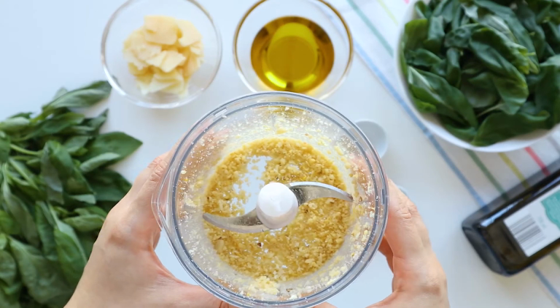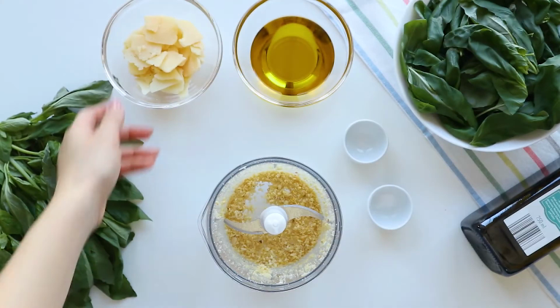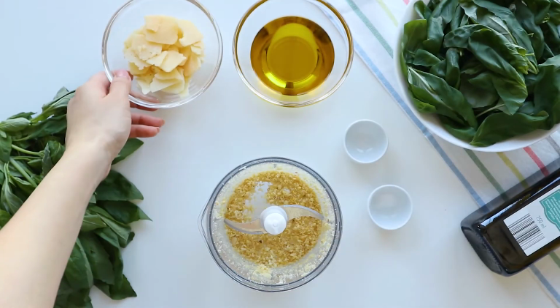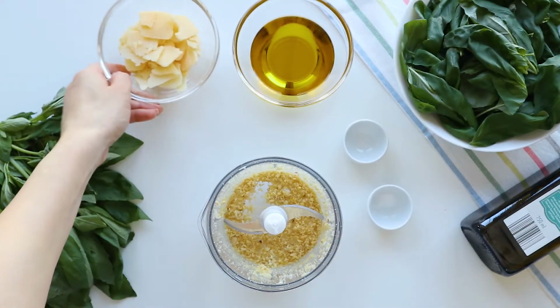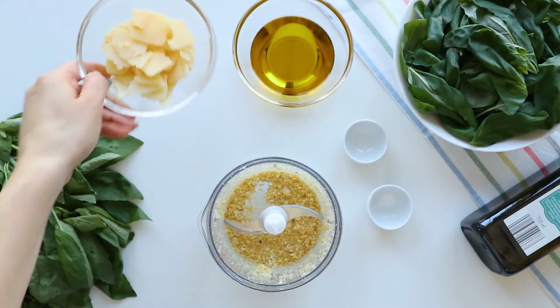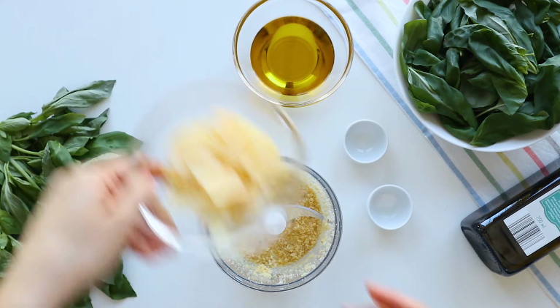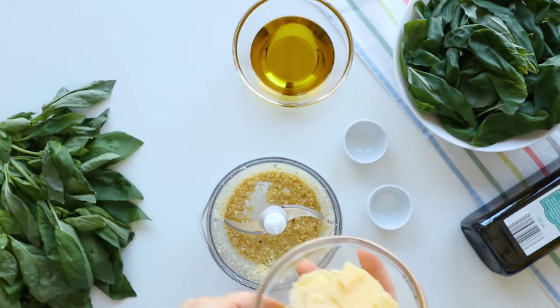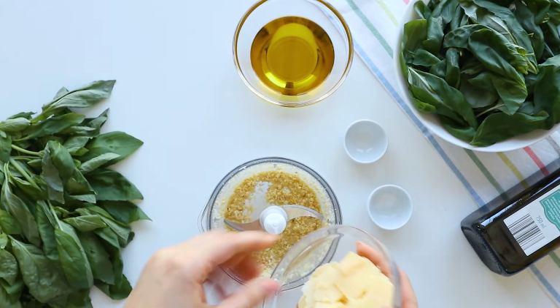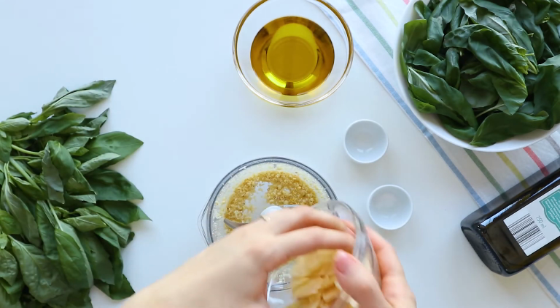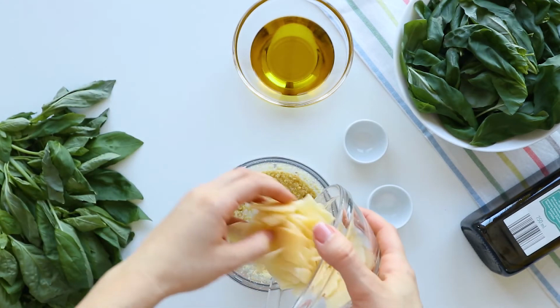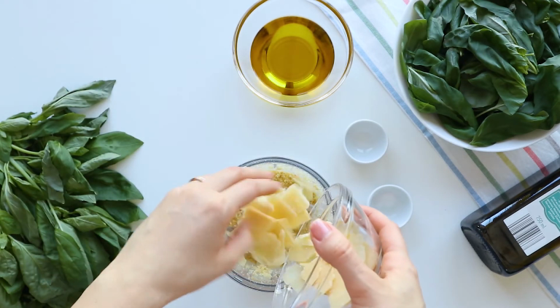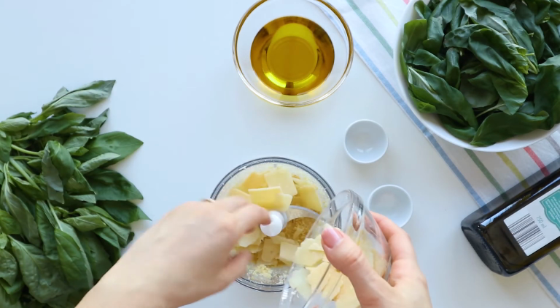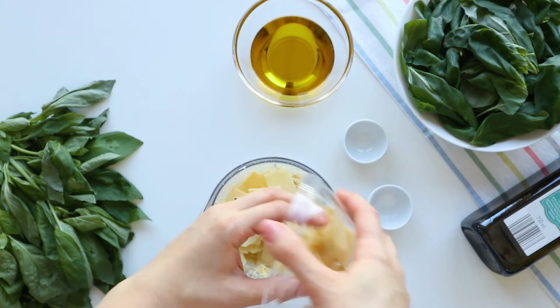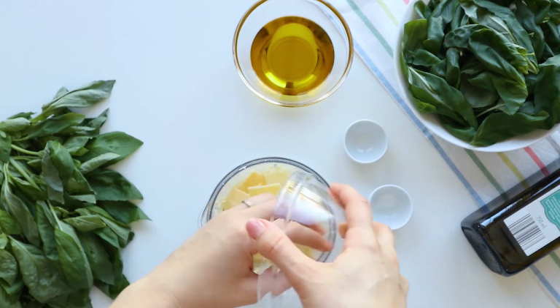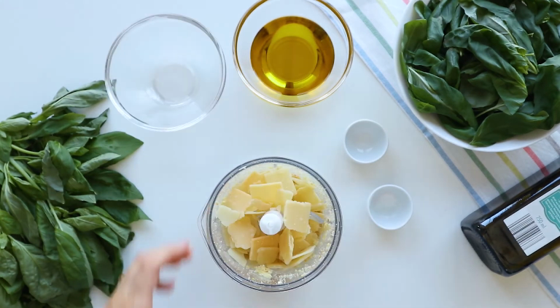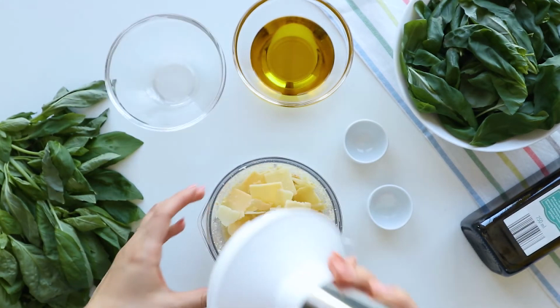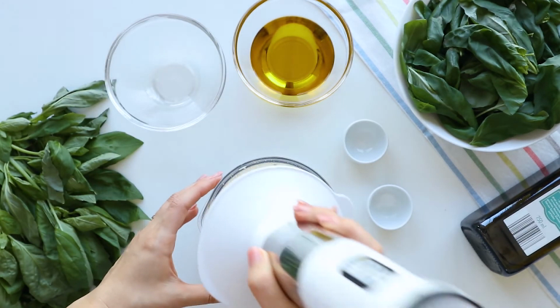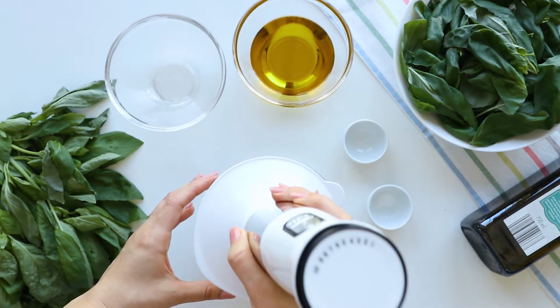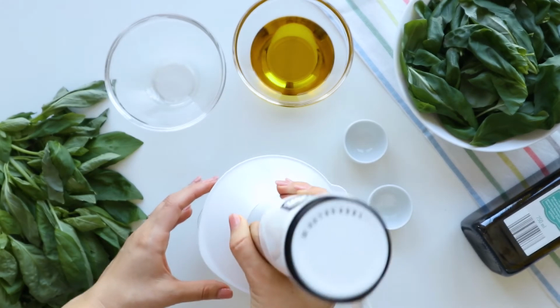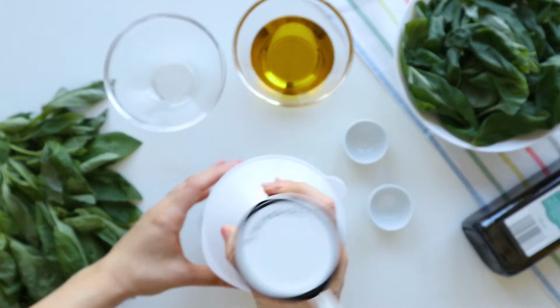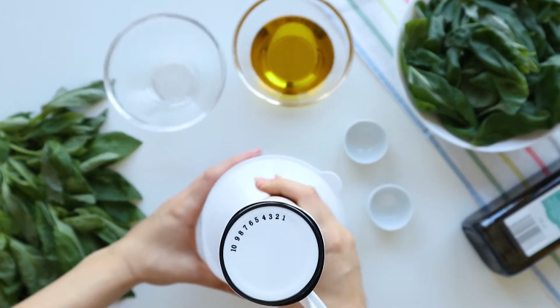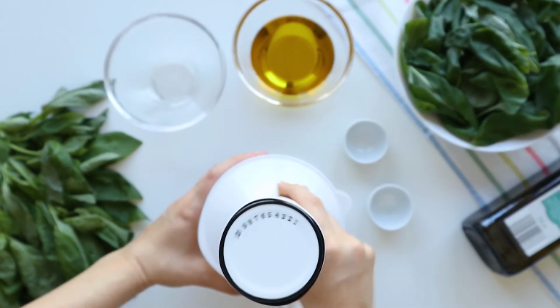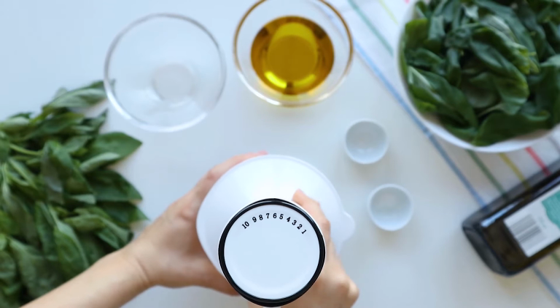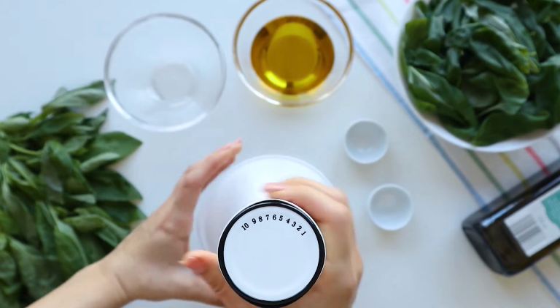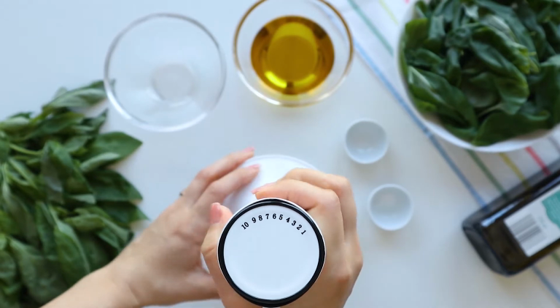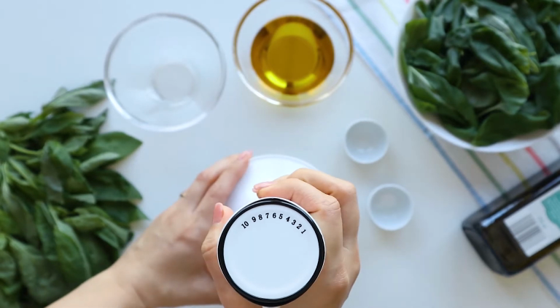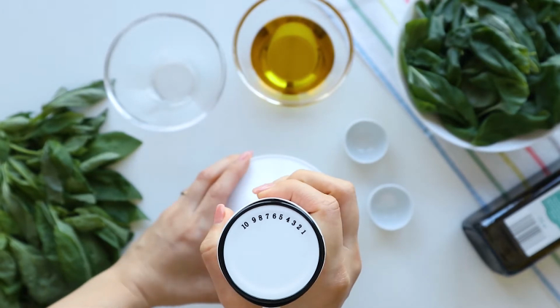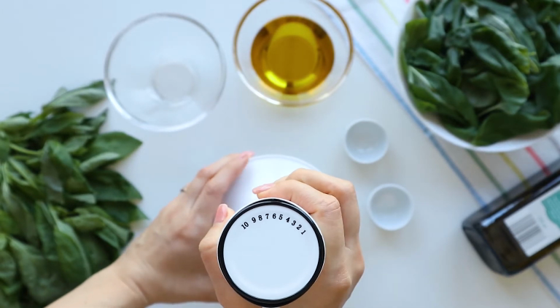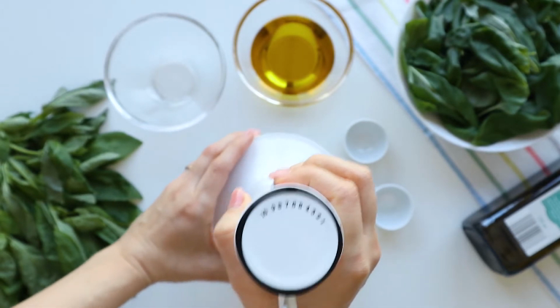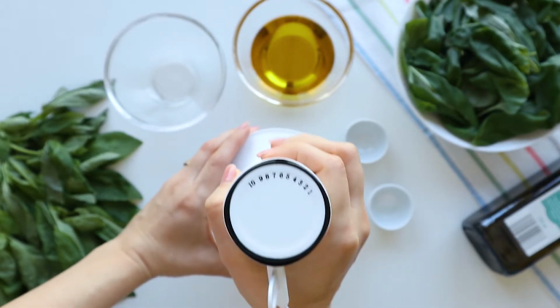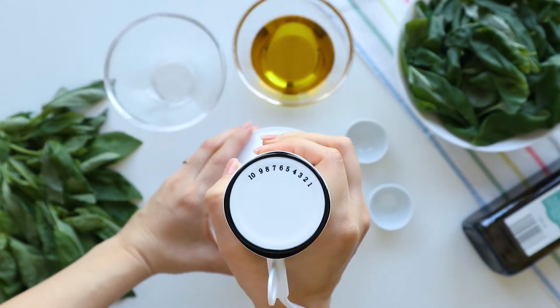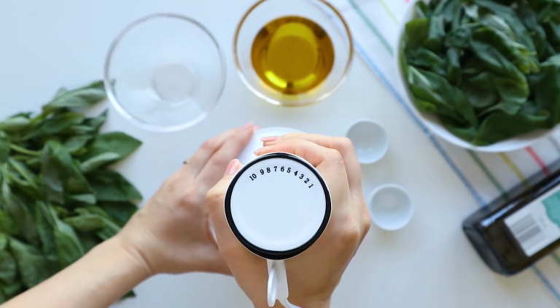Next, I'm adding 50 grams of parmesan cheese. If you have already grated parmesan, you can add it later, but I have these big flakes so I need to process them.